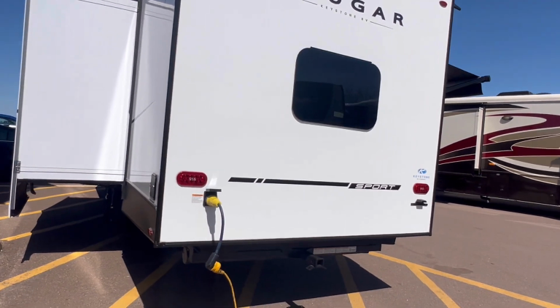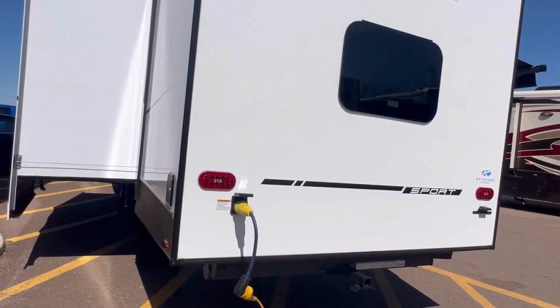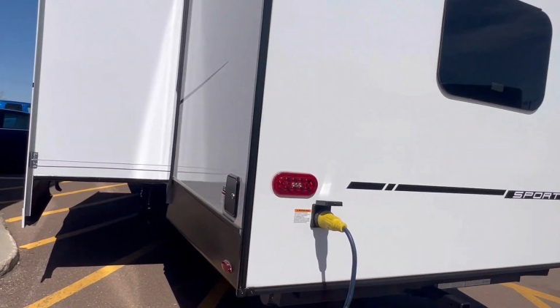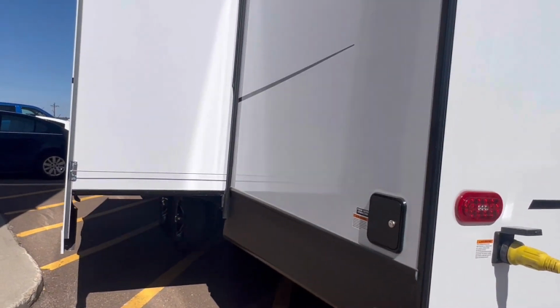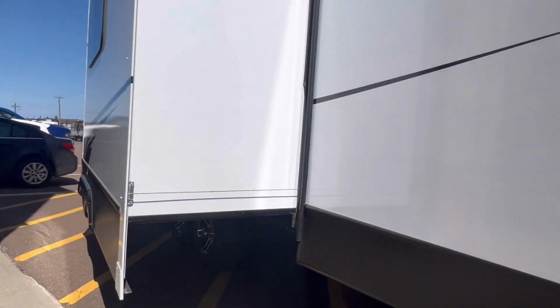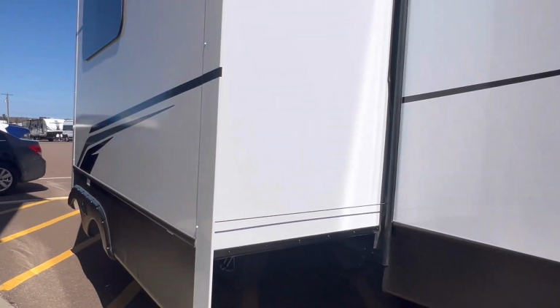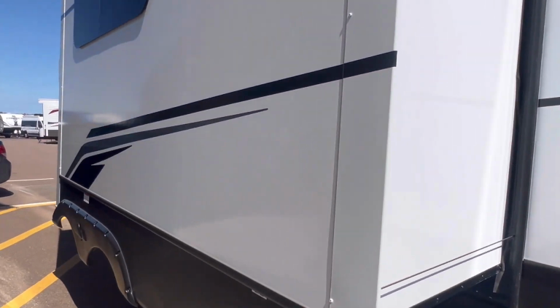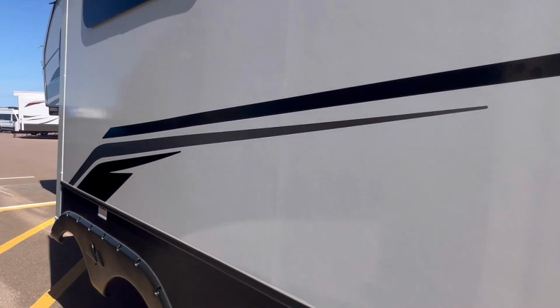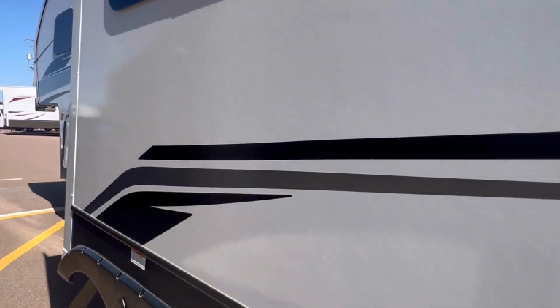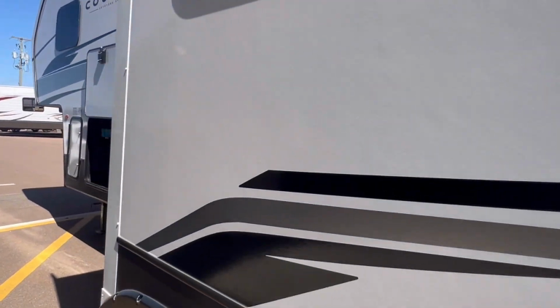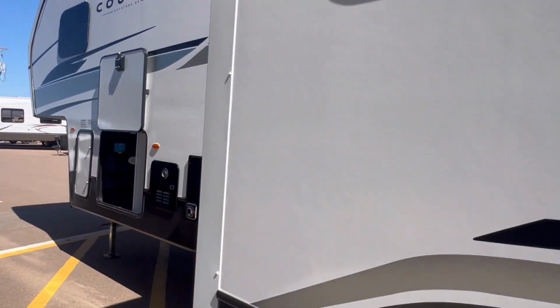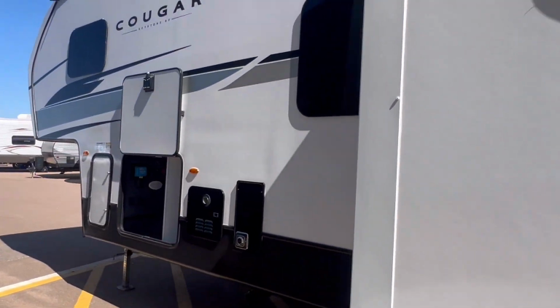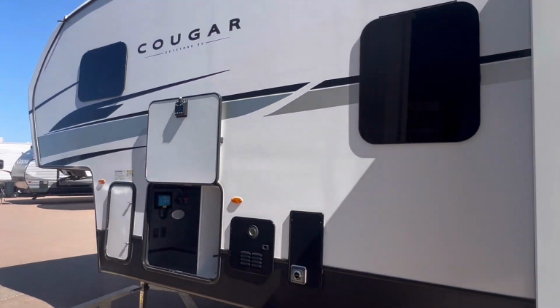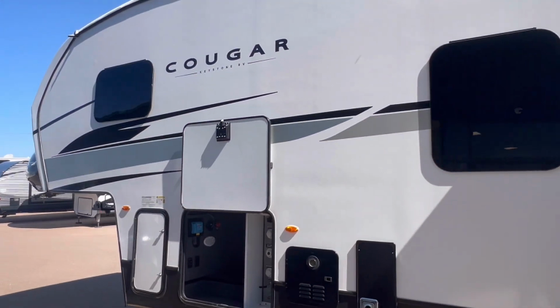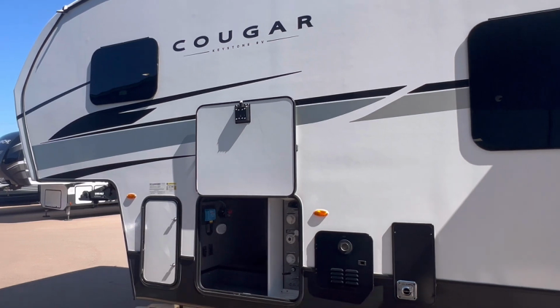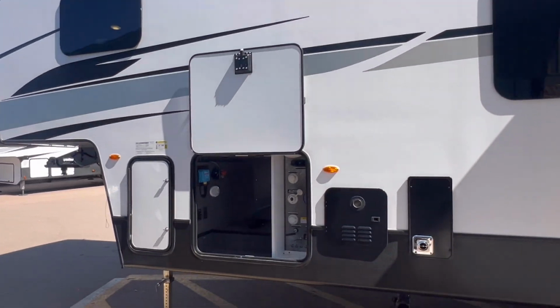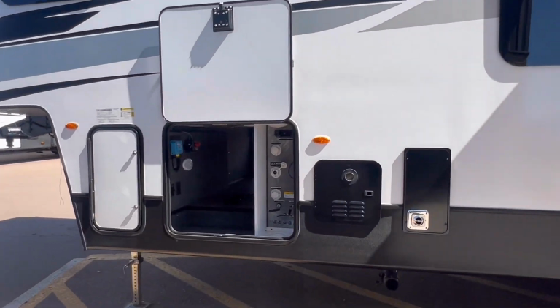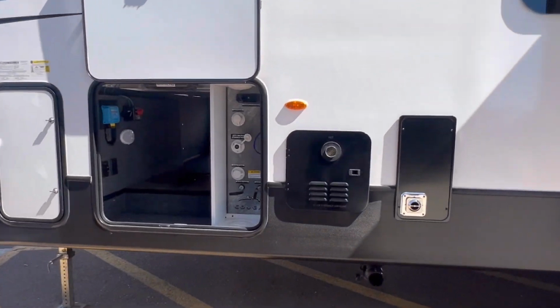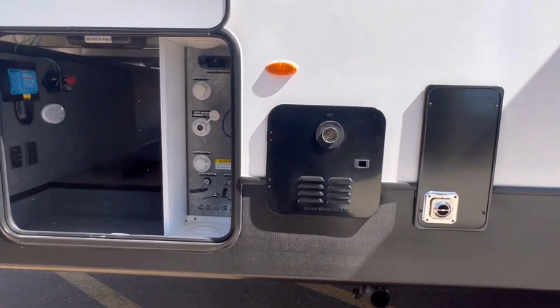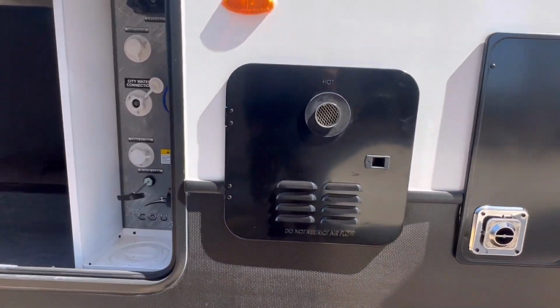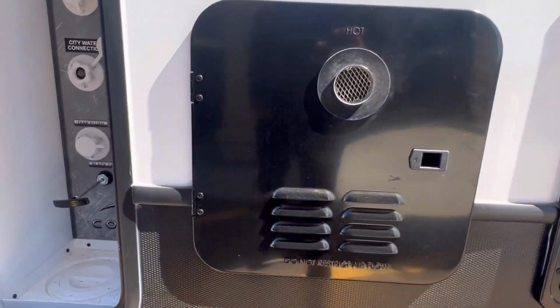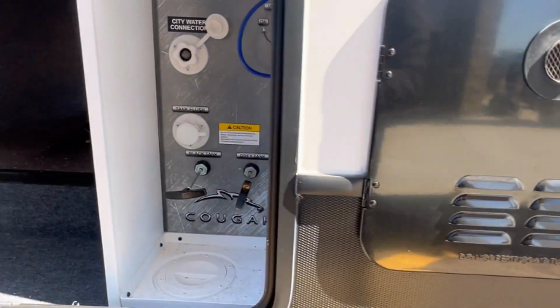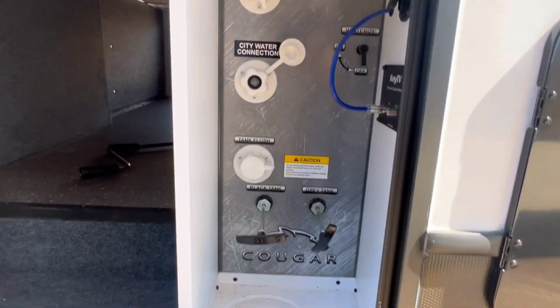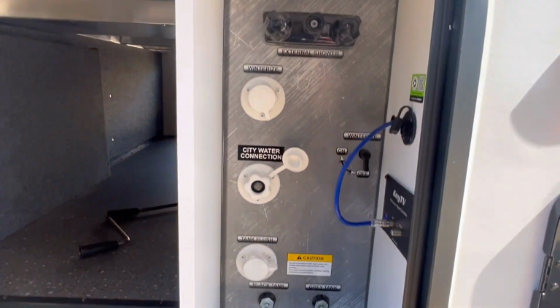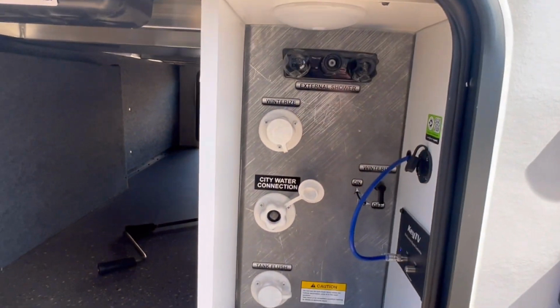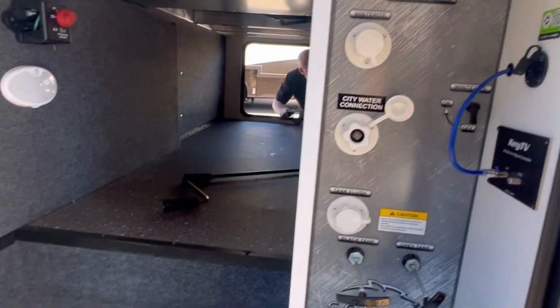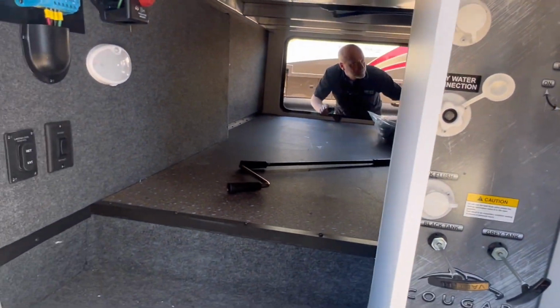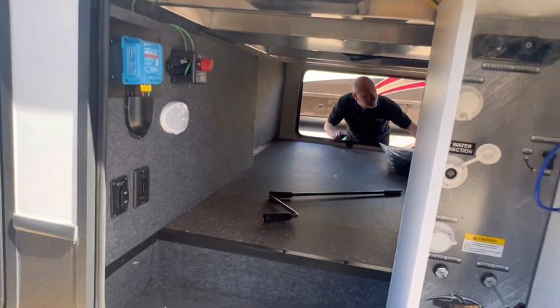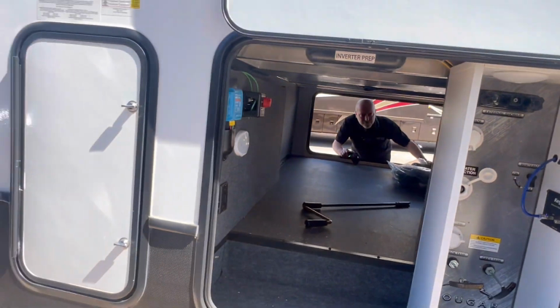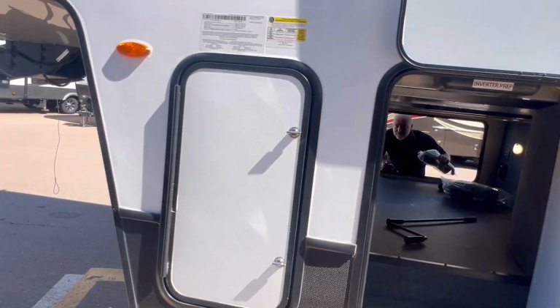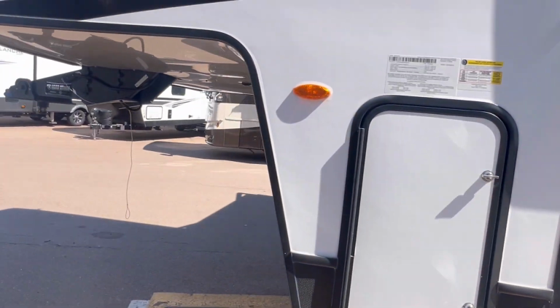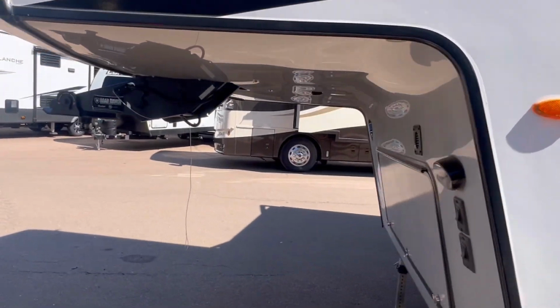And I got to say, awesome, awesome job. The same quality construction you can expect from Keystone Cougar, at a price that makes a lot of sense.